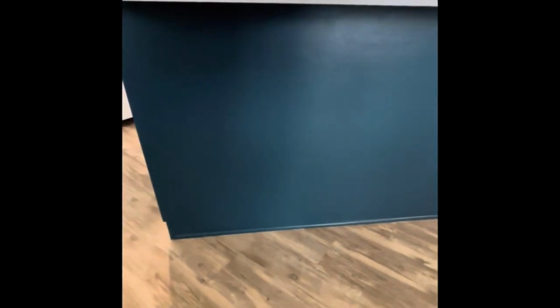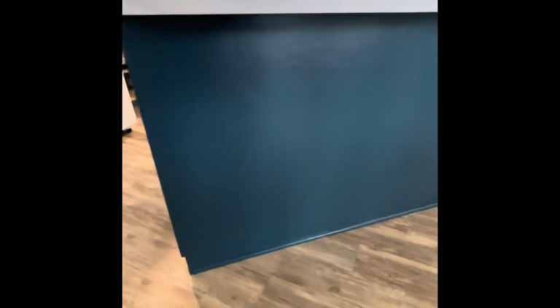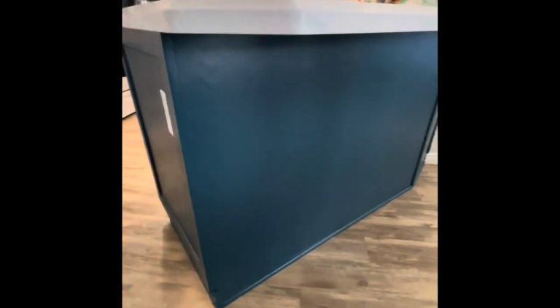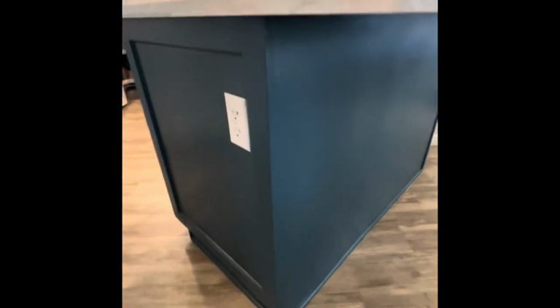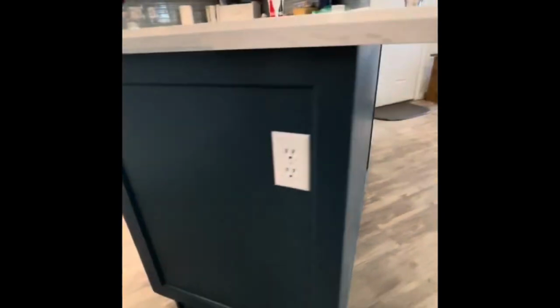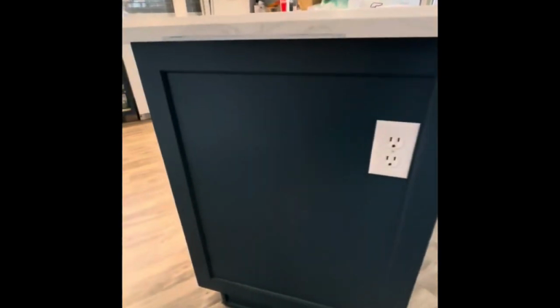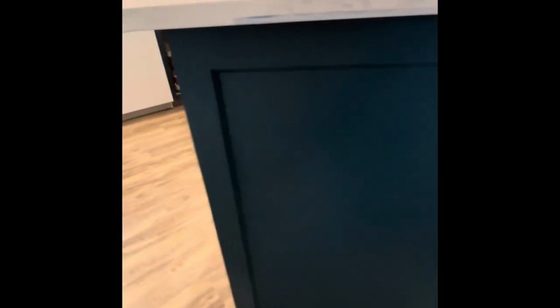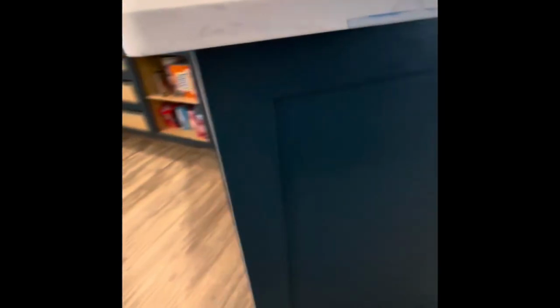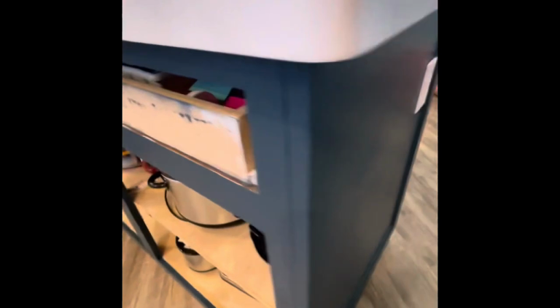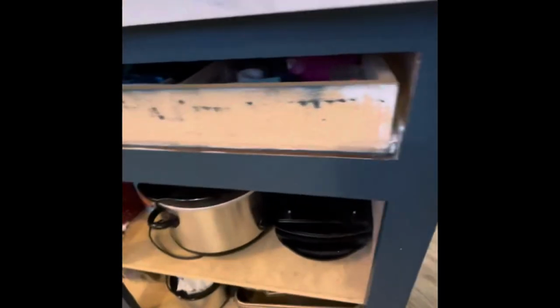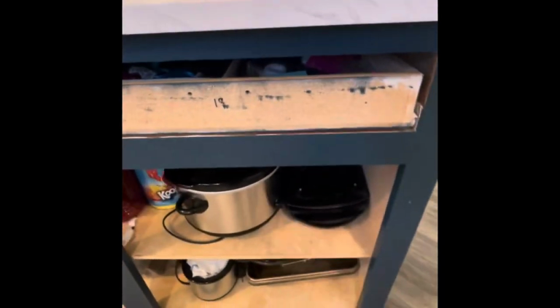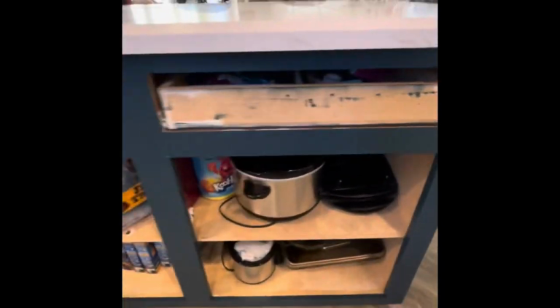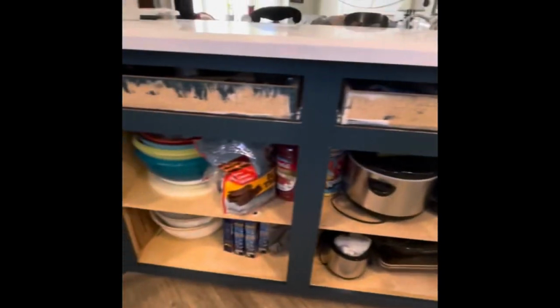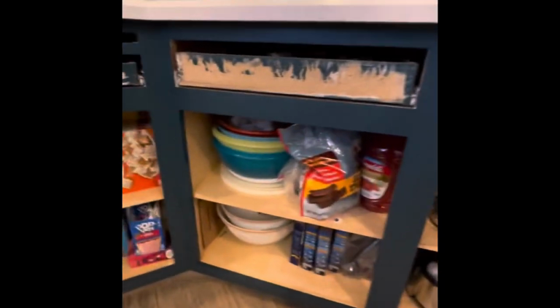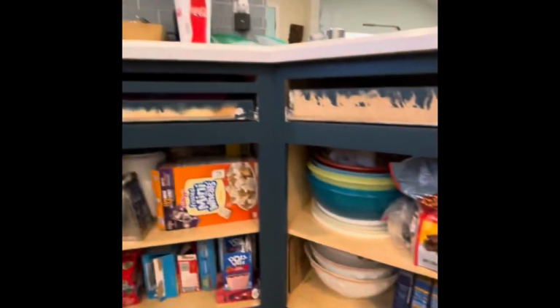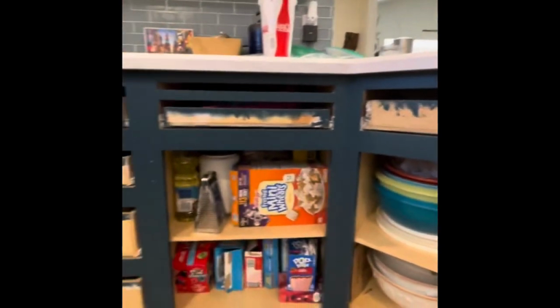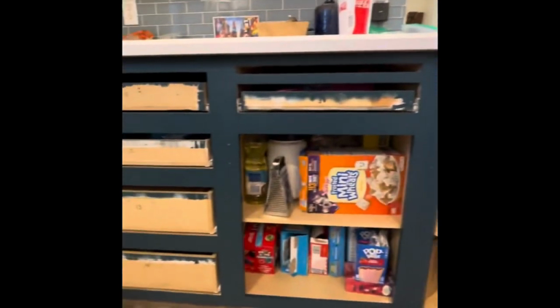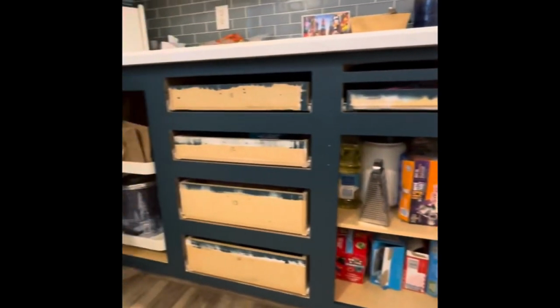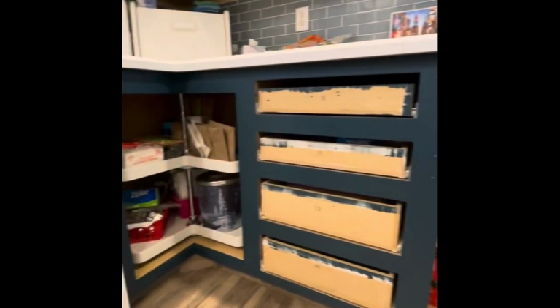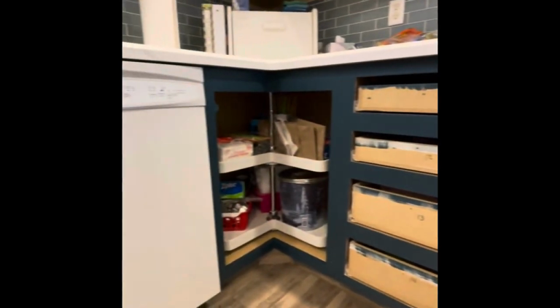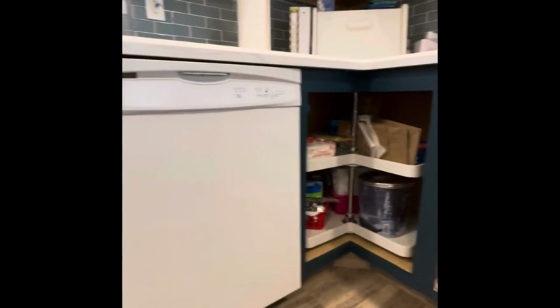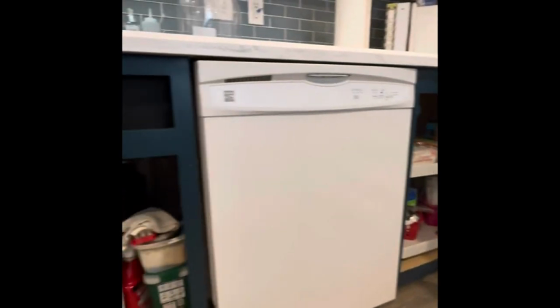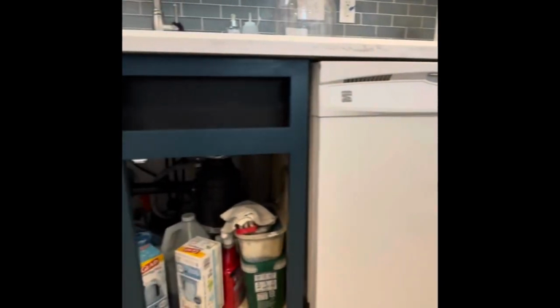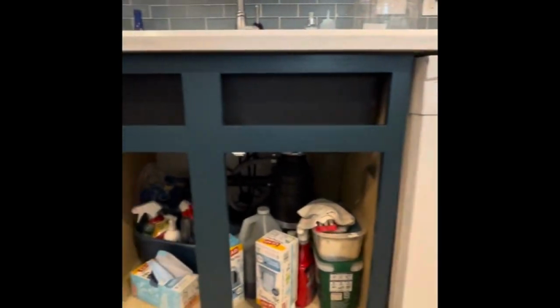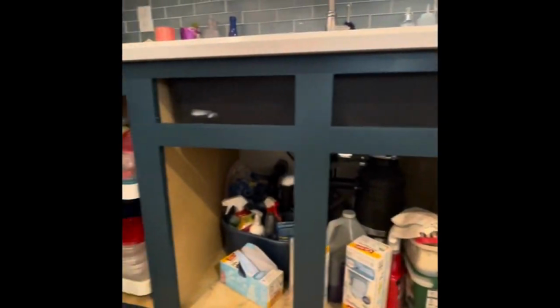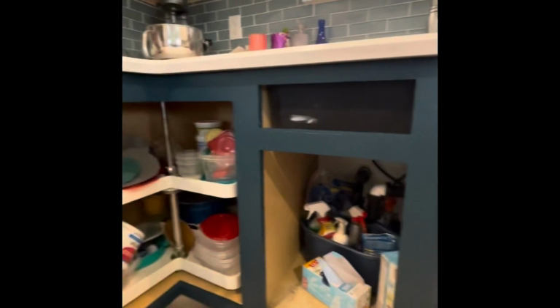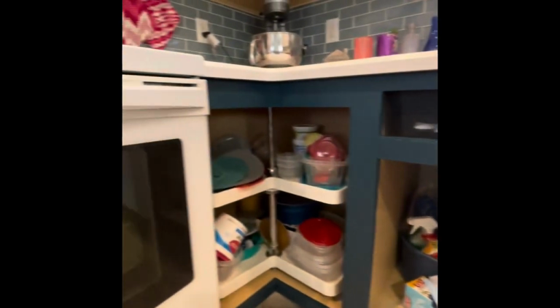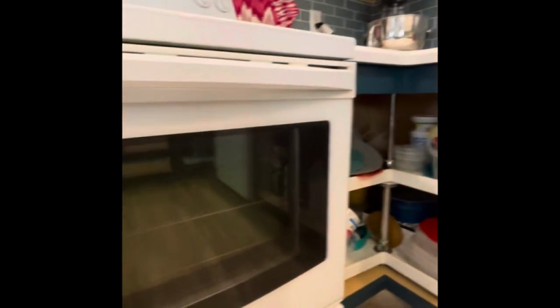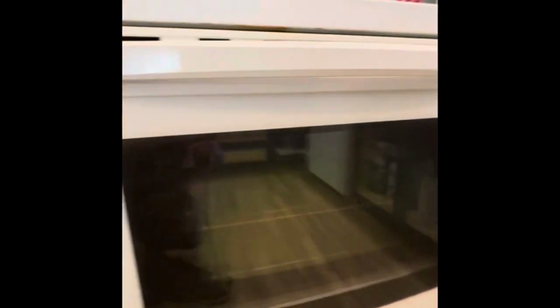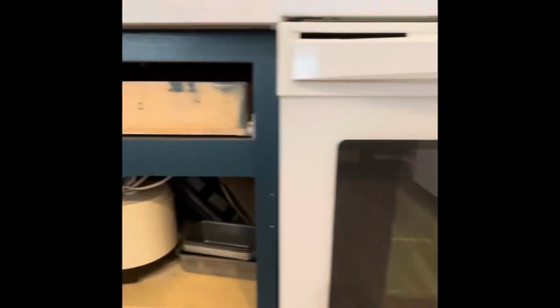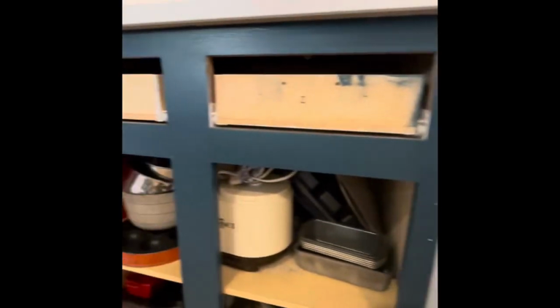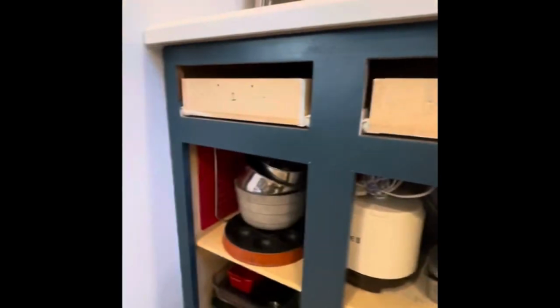The trim and the bar area is finished and this is what it looks like. We will be doing the doors and installing.